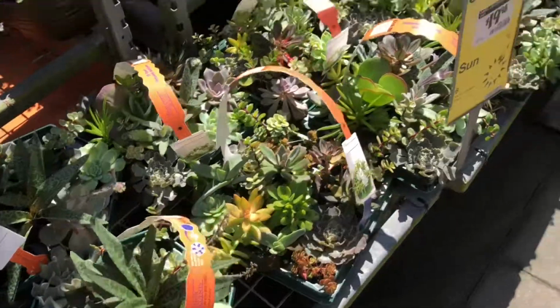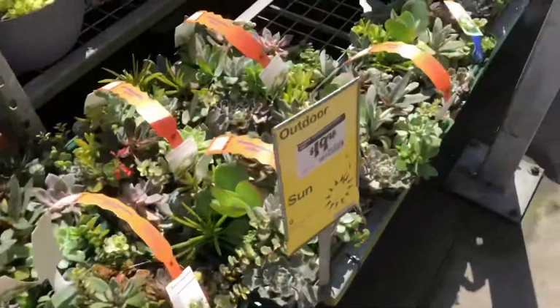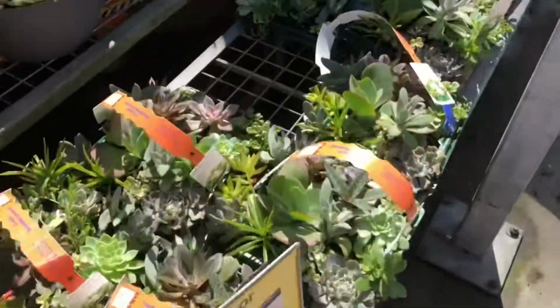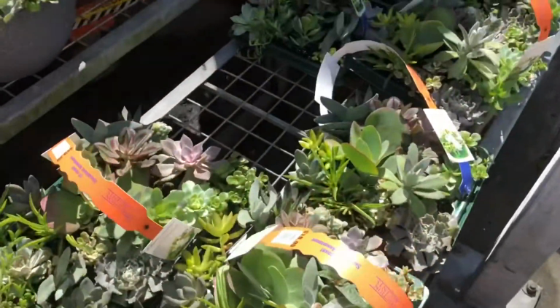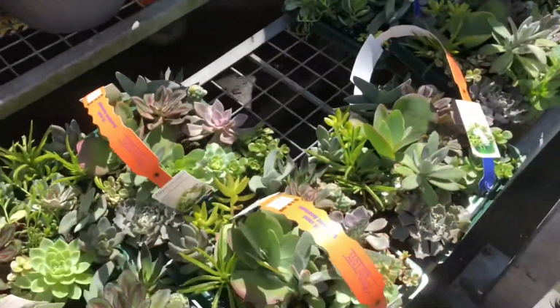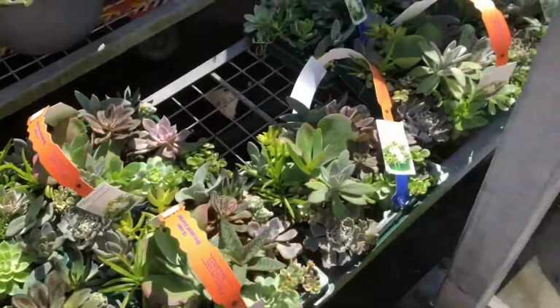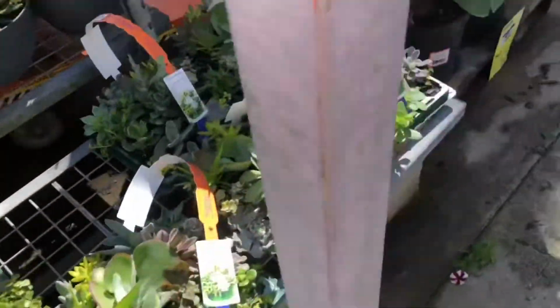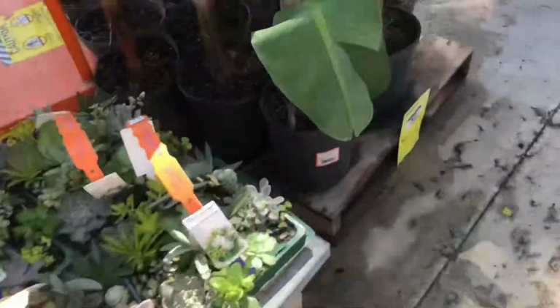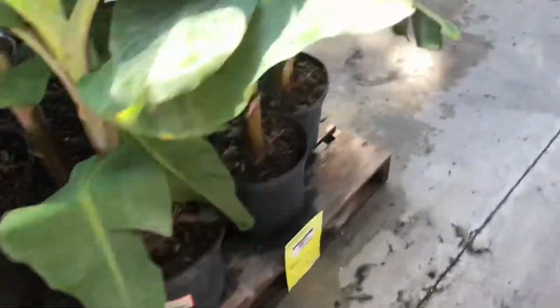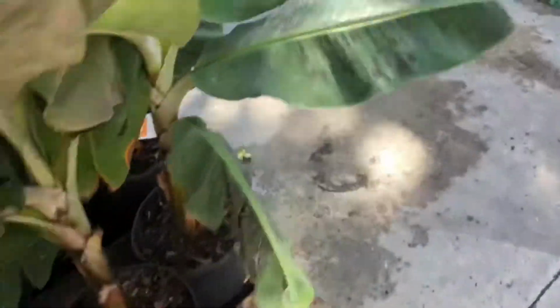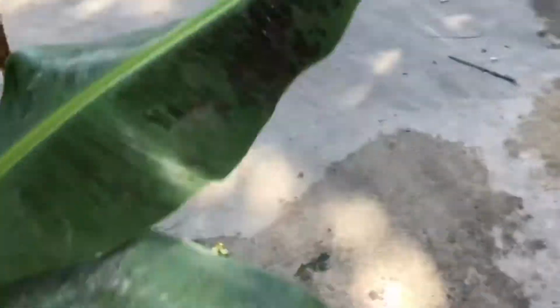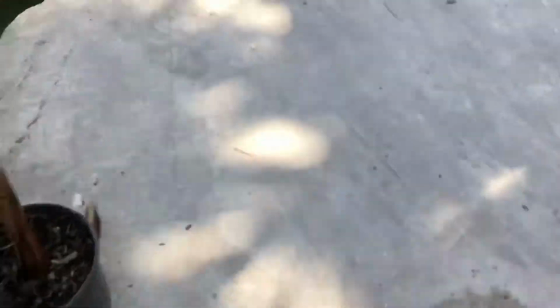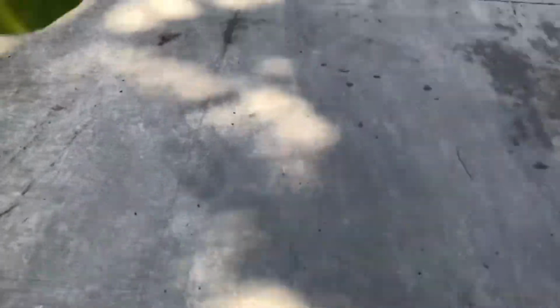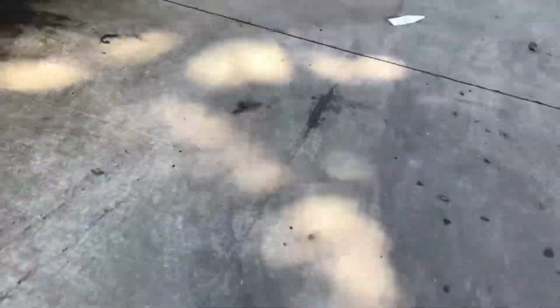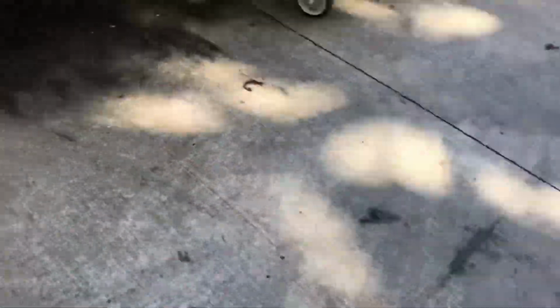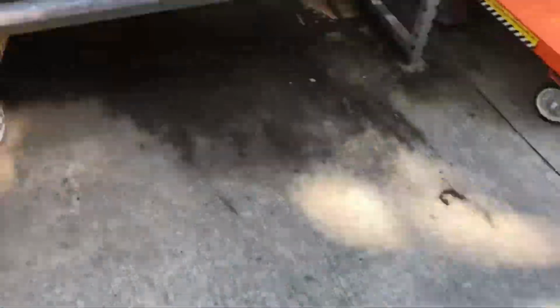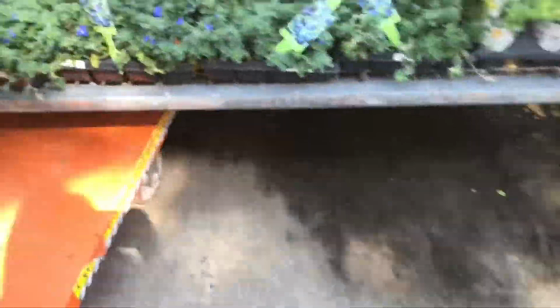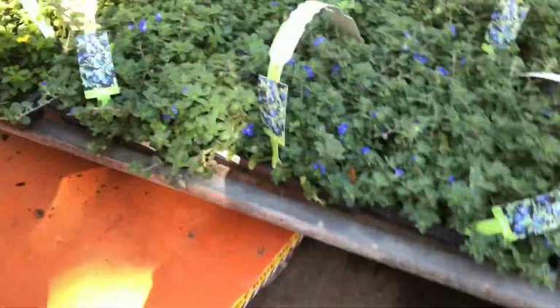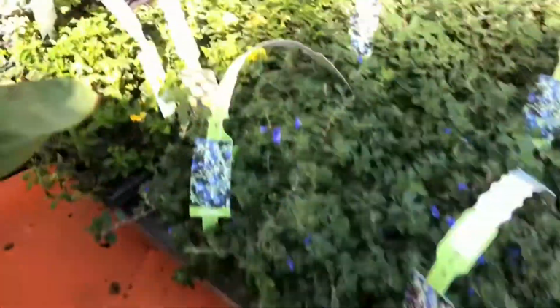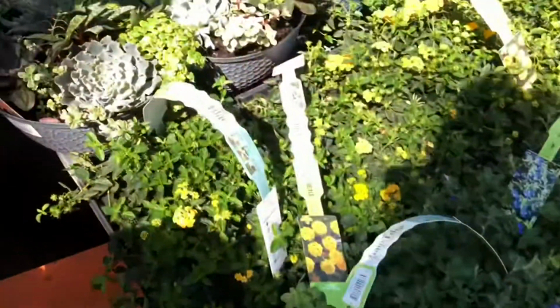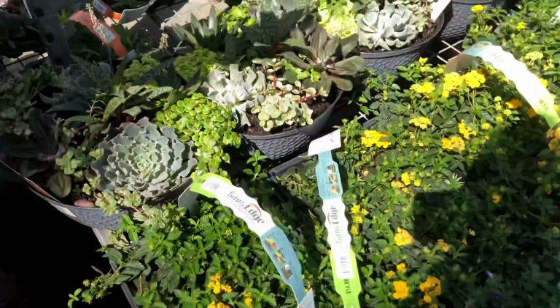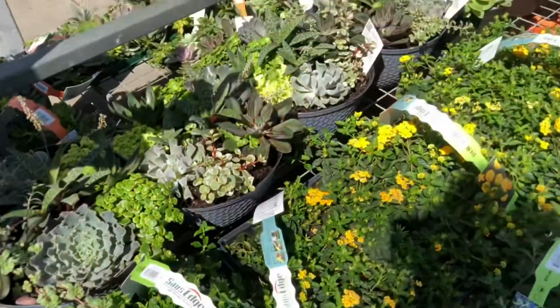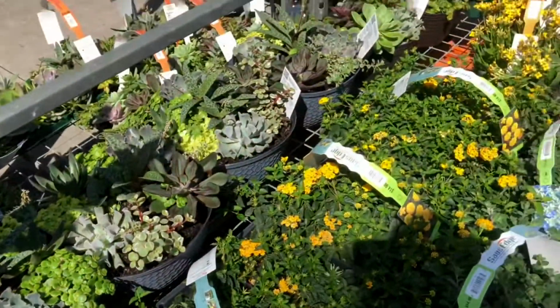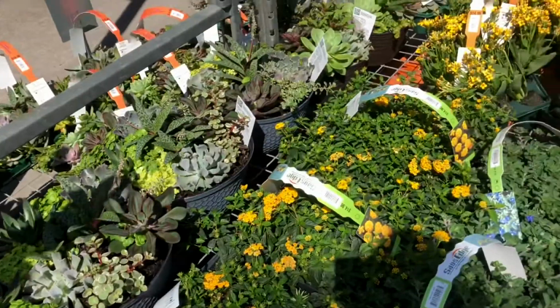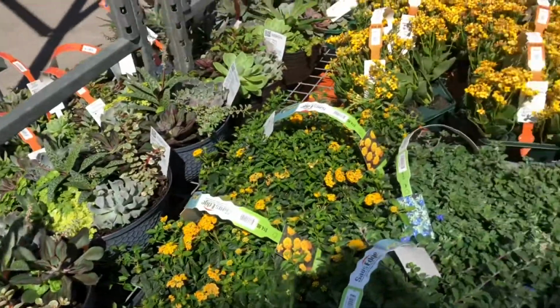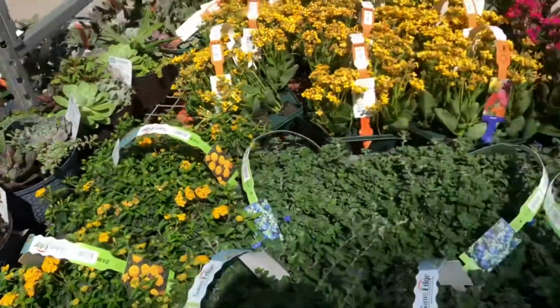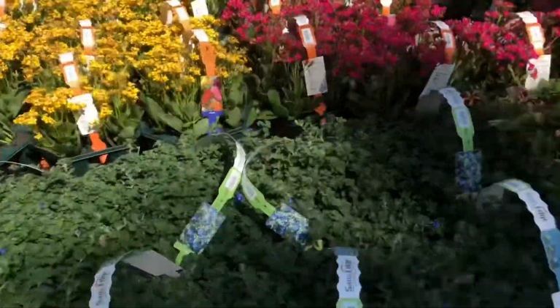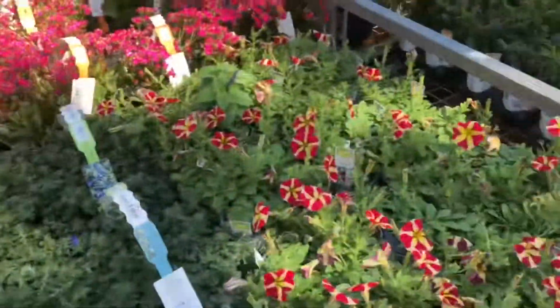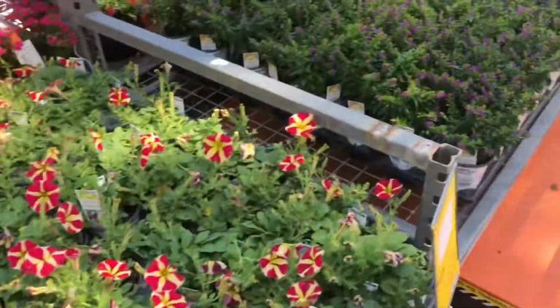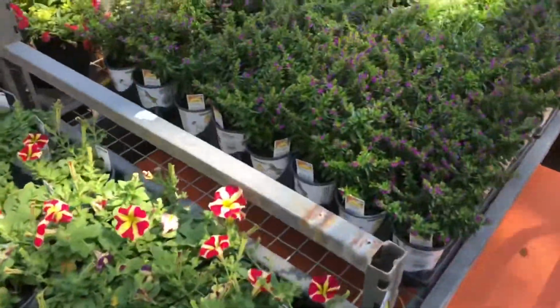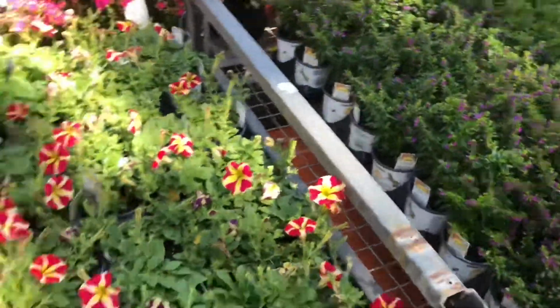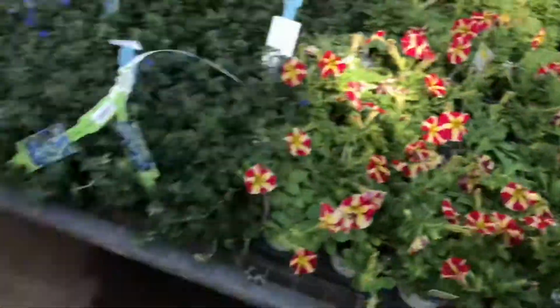Hey guys, I'm here at Home Depot again, just looking around, came to browse the dirt. I'm just going to take a quick look to see what kind of cool plants they have right now, because right now is when they'll bring all the beauties in.